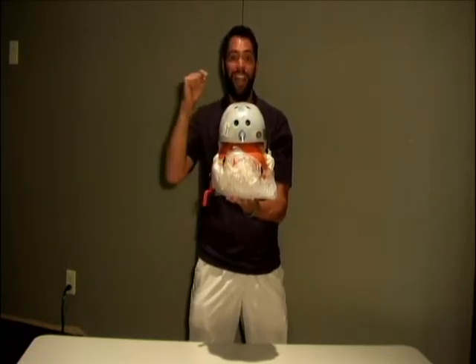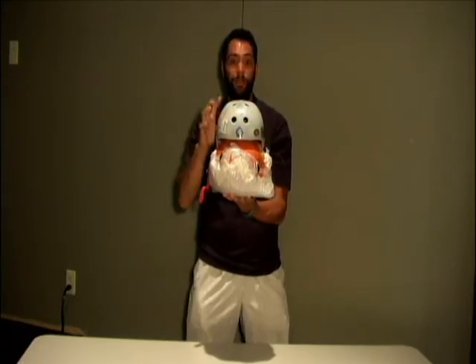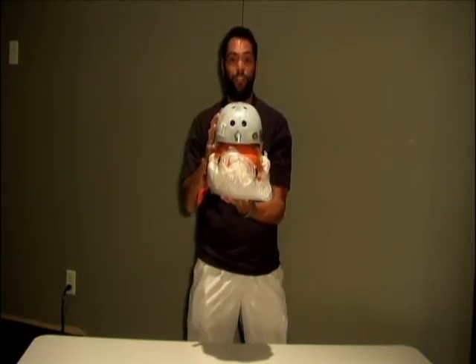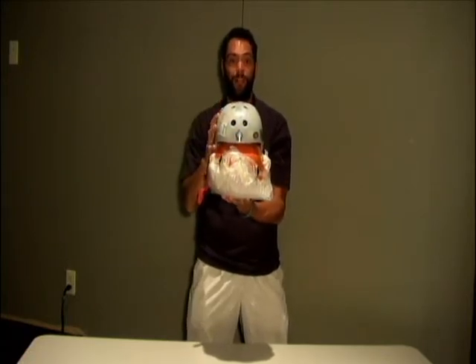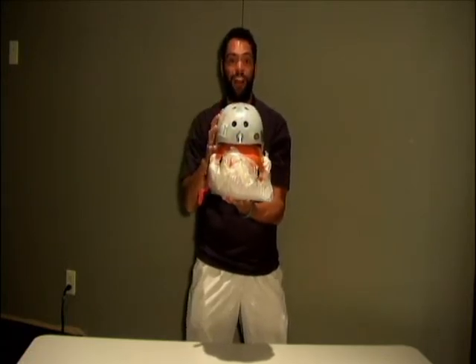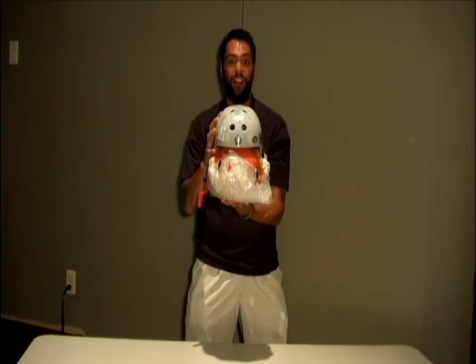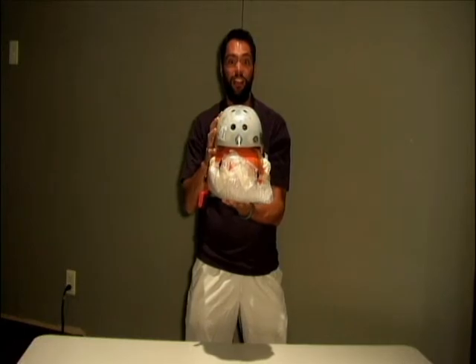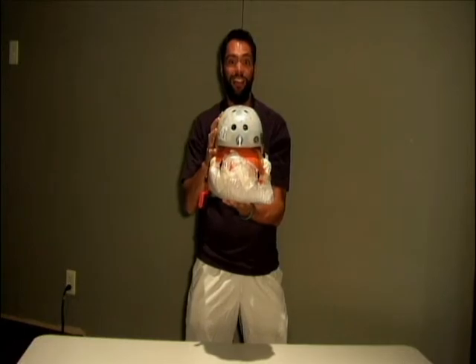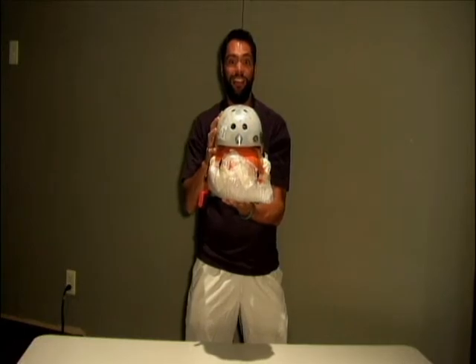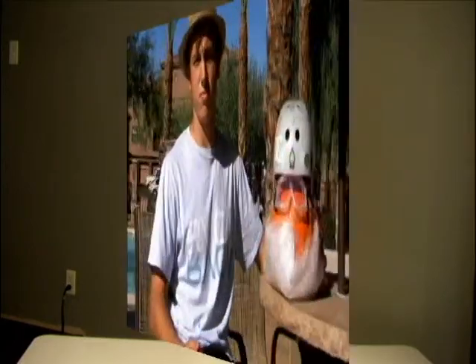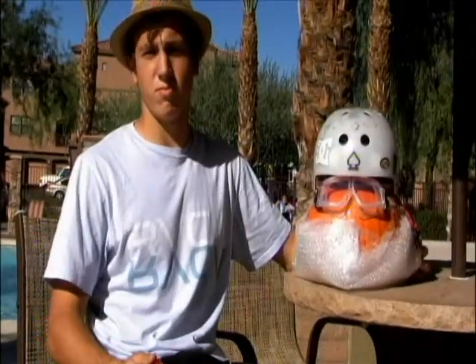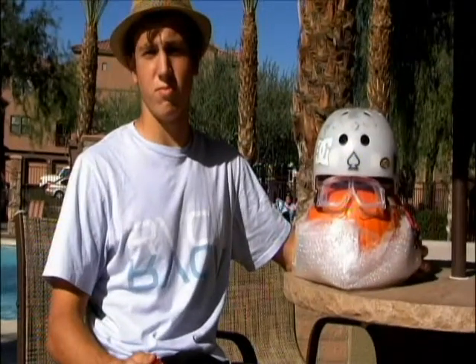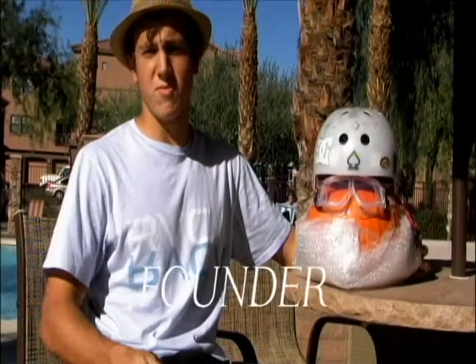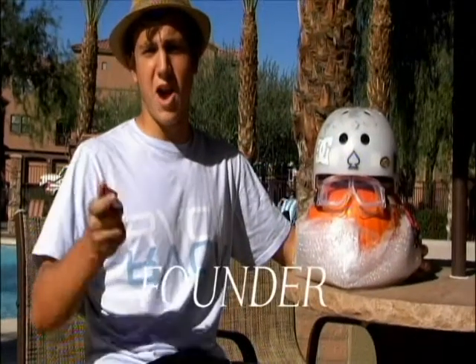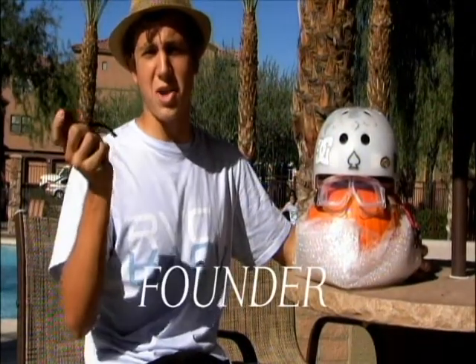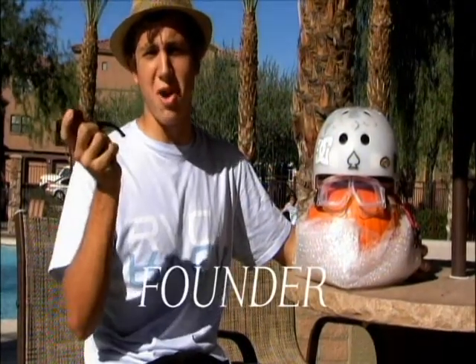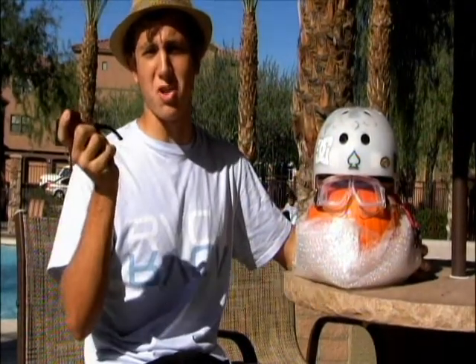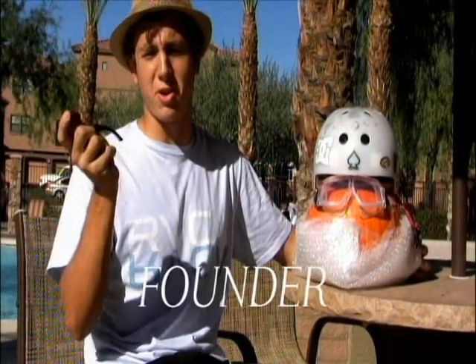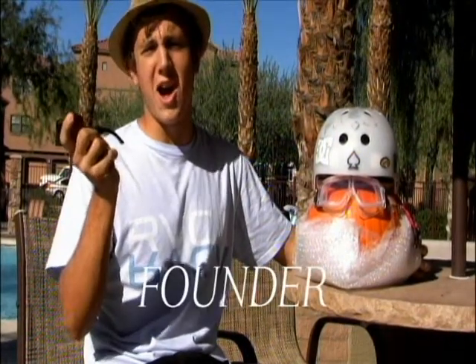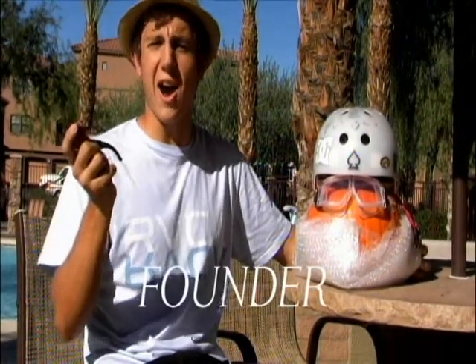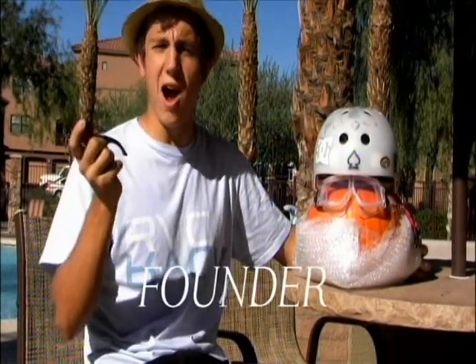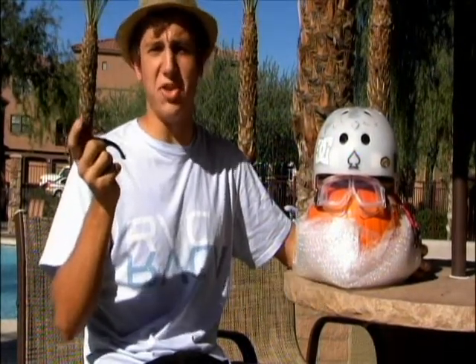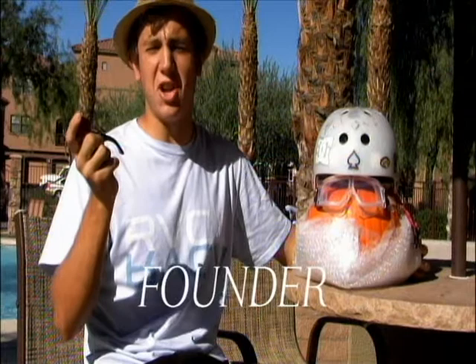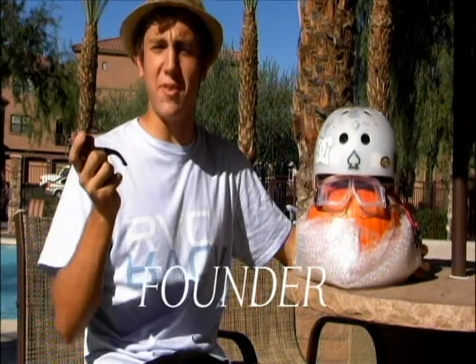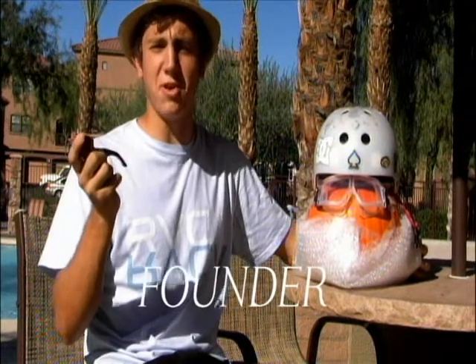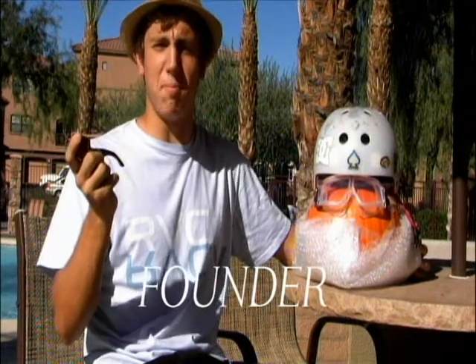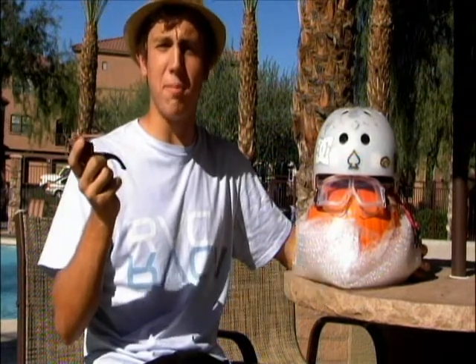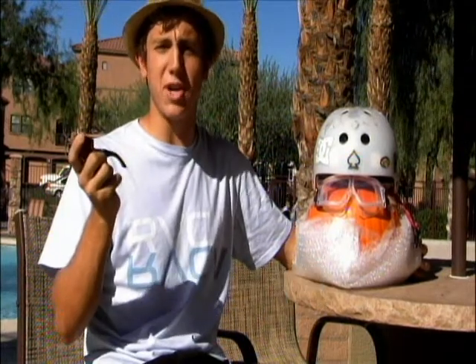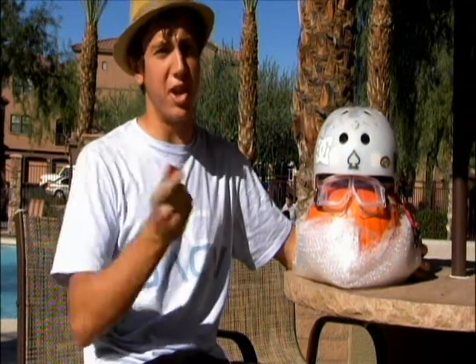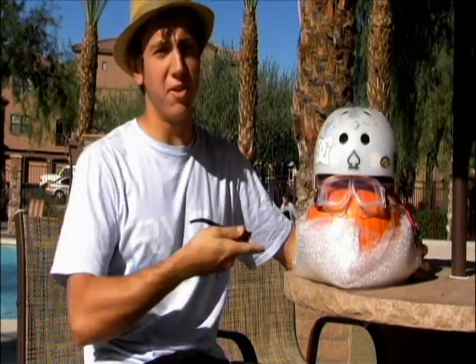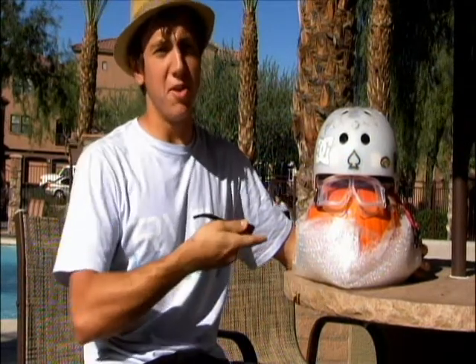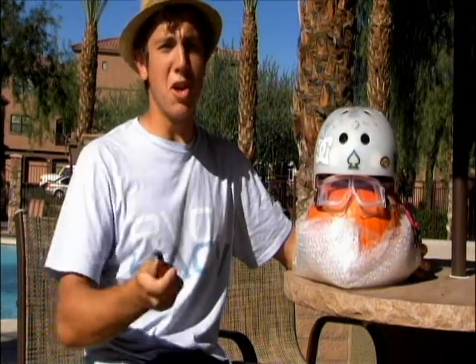Here's a message from our founder. I do not endorse smoking. Hi, I'm Jensen, and I'm the inventor of the Pumpkin Protection Kit.